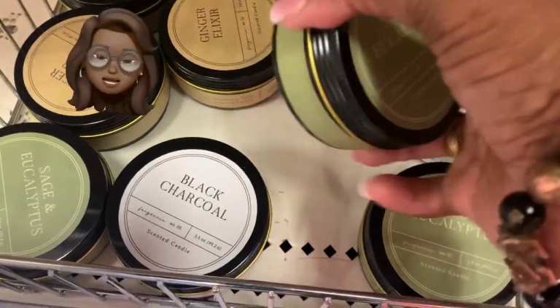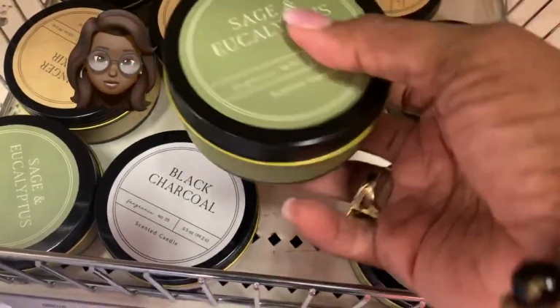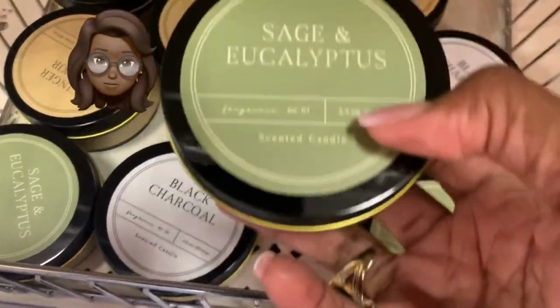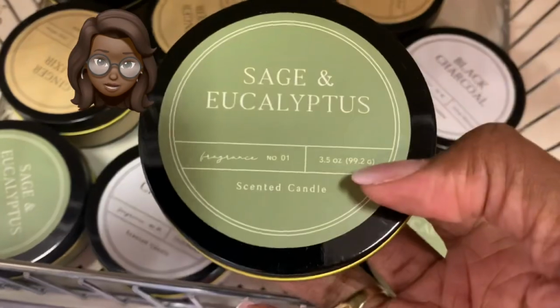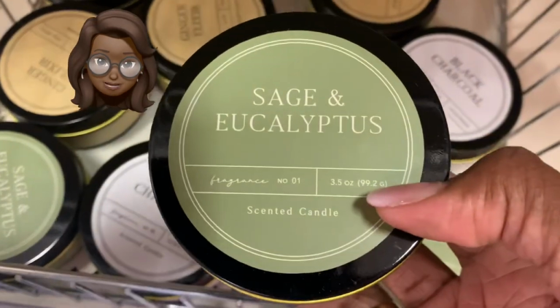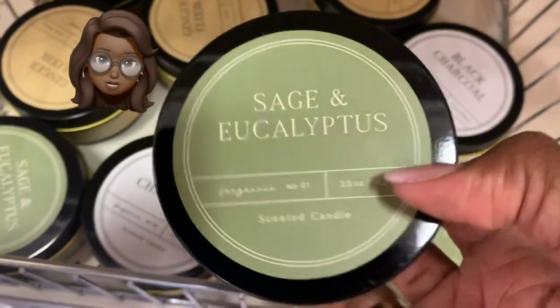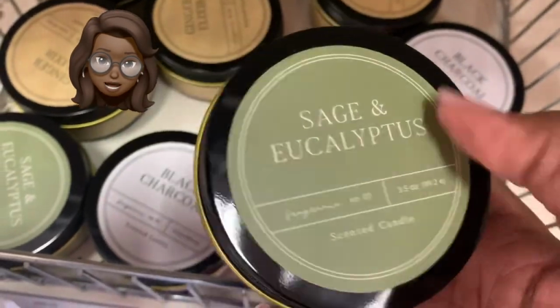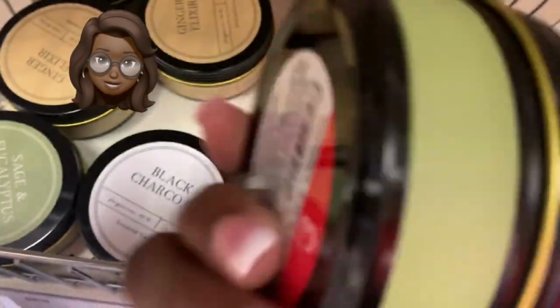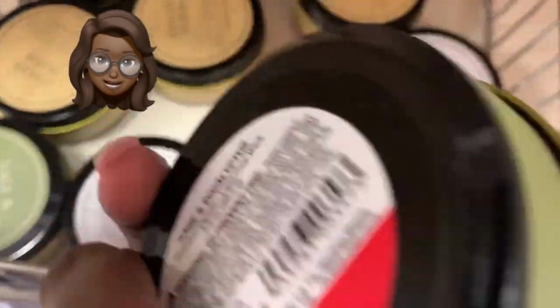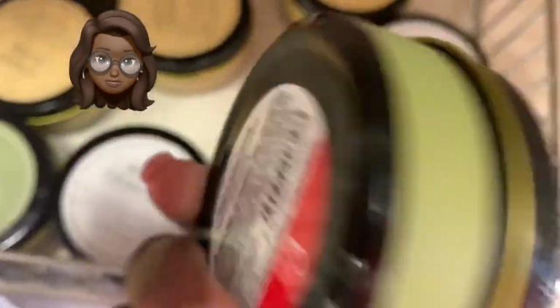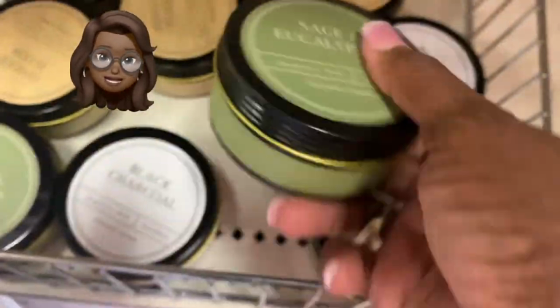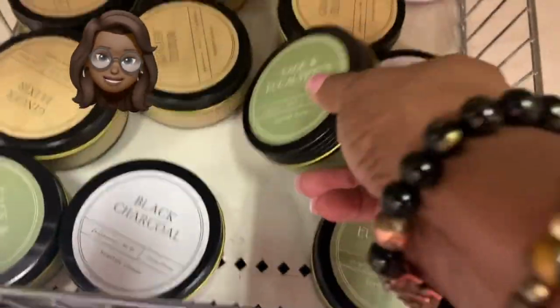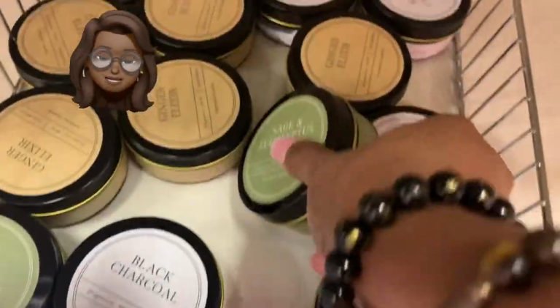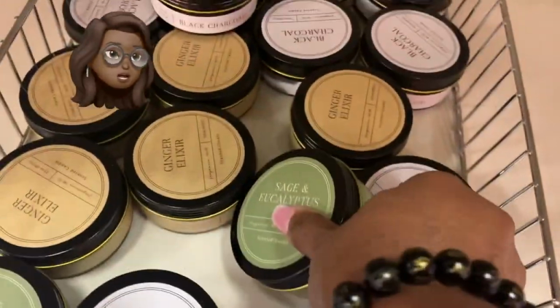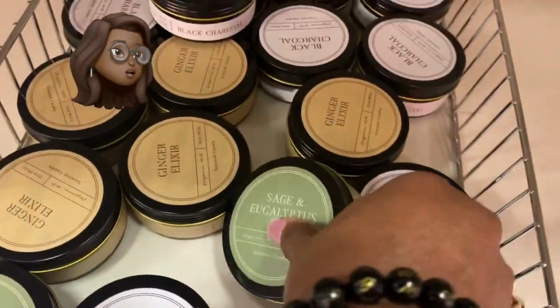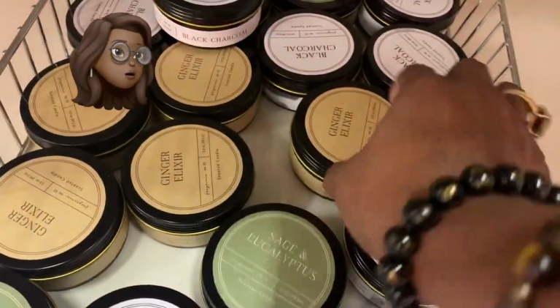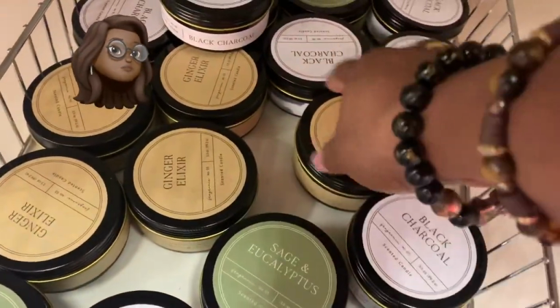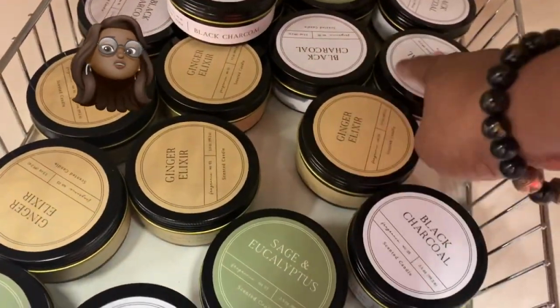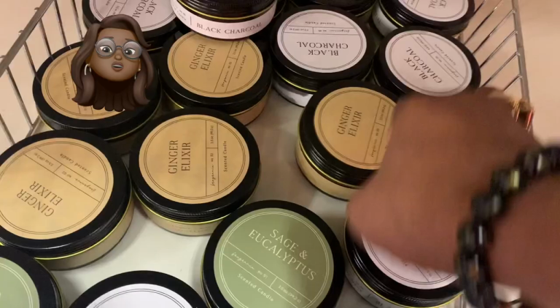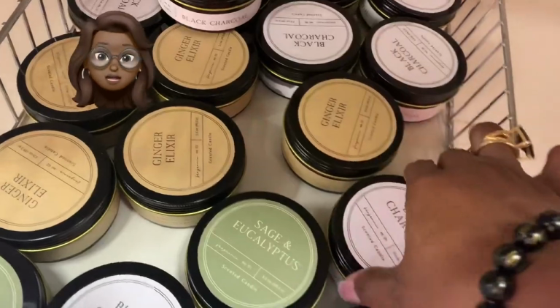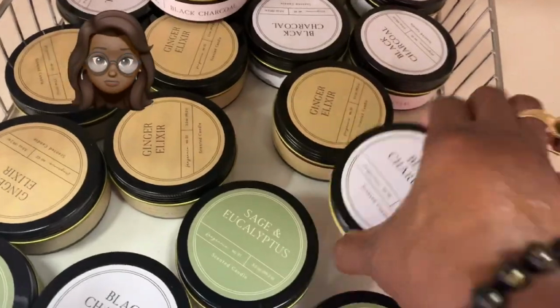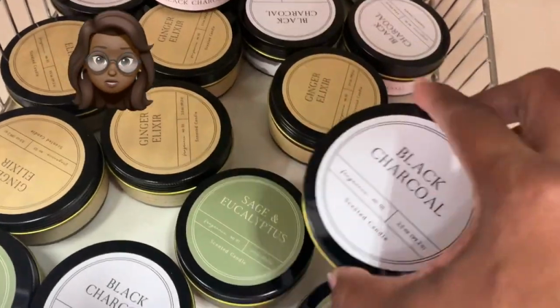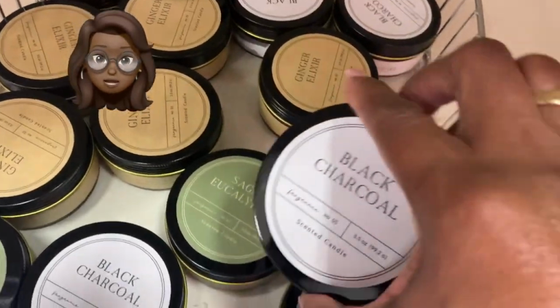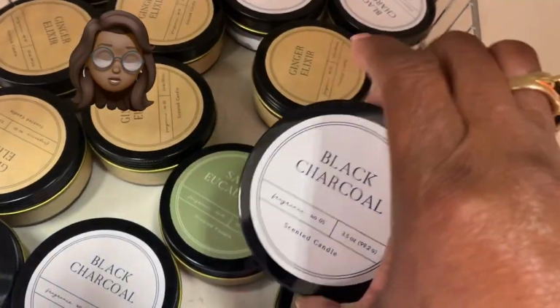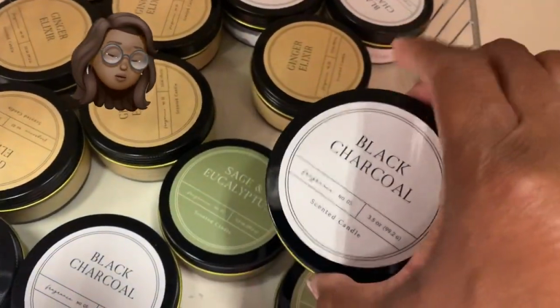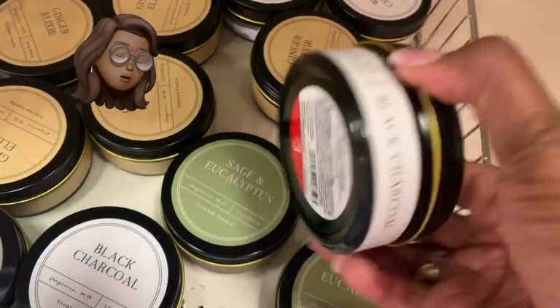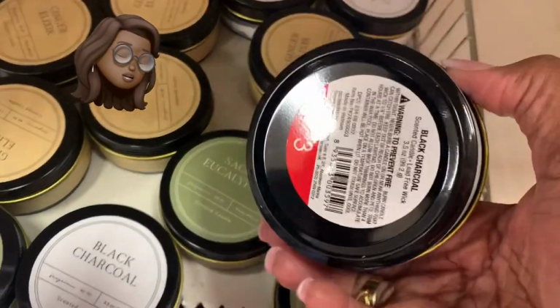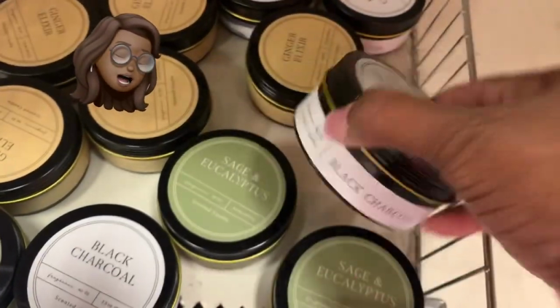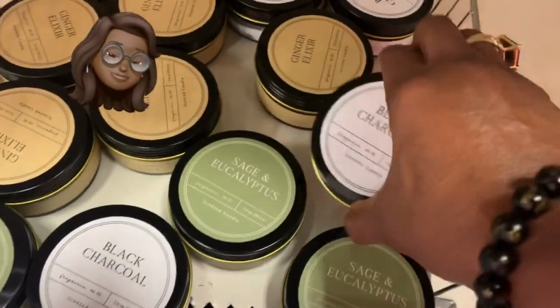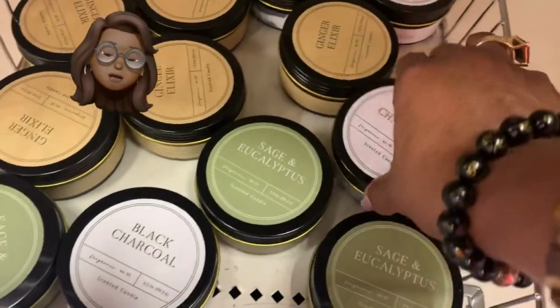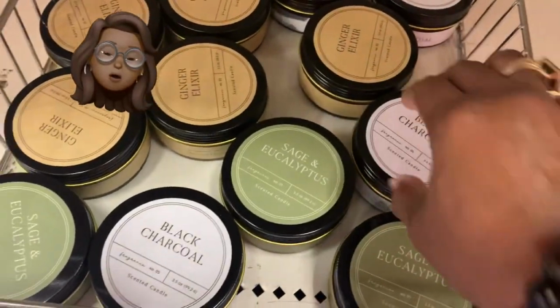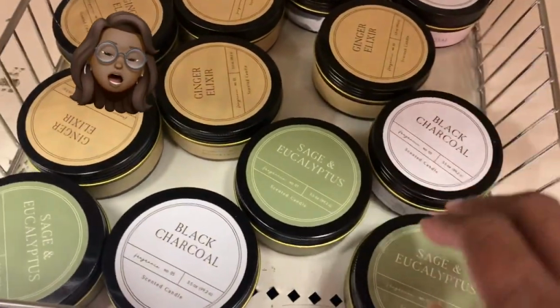When you come up in the Target Dollar Spot, you gotta check the candles. These candles smell so good — eucalyptus. They smell so good!